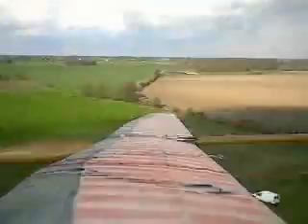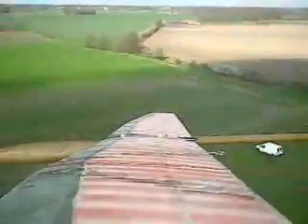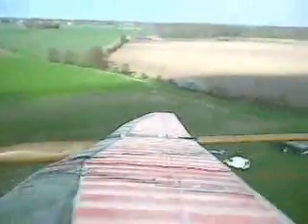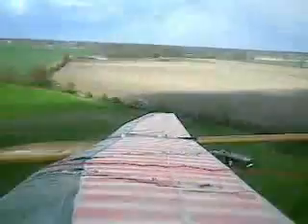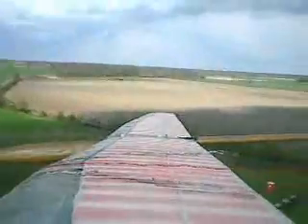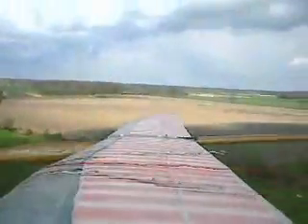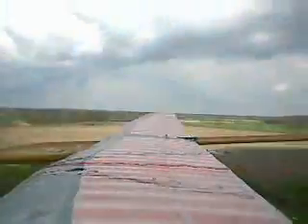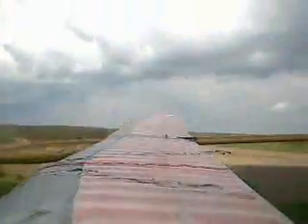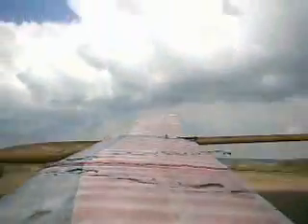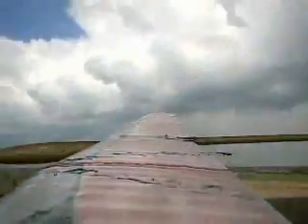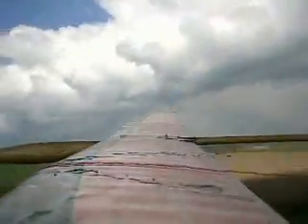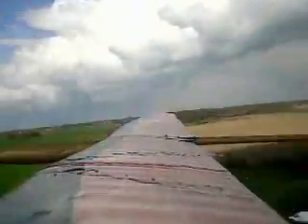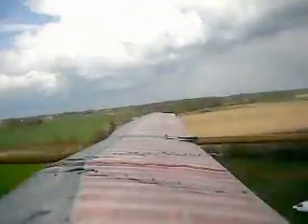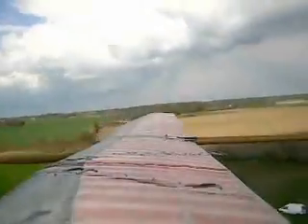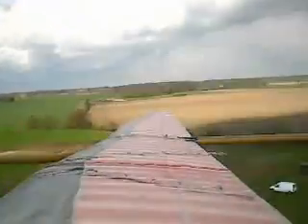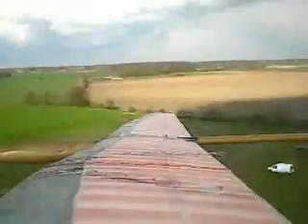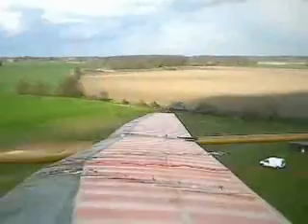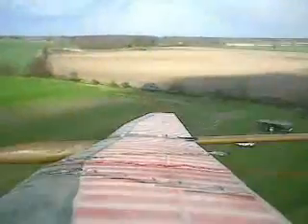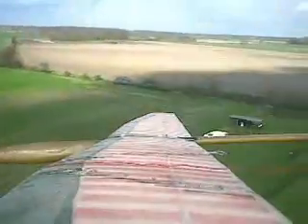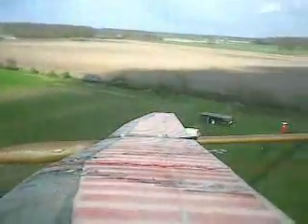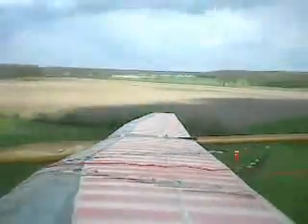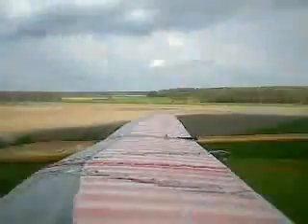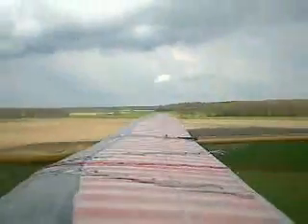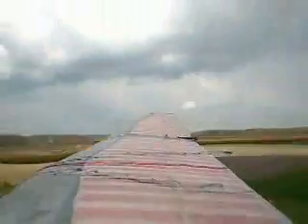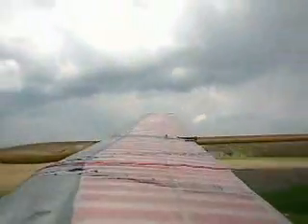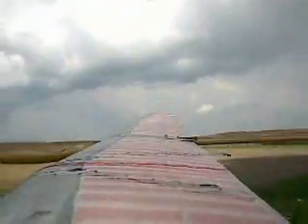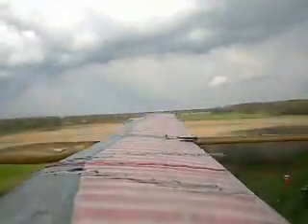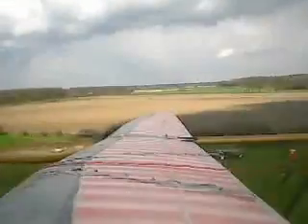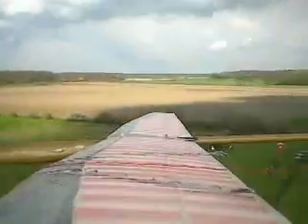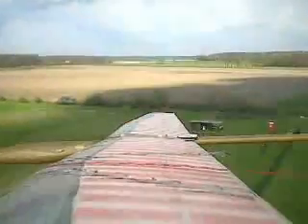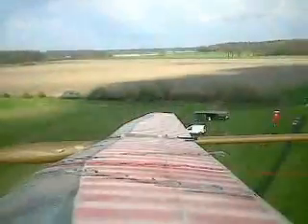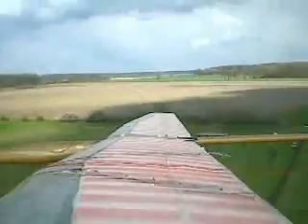Now we have left deflected a little bit. This is a slow glide mode. You can see a little bit more movement.